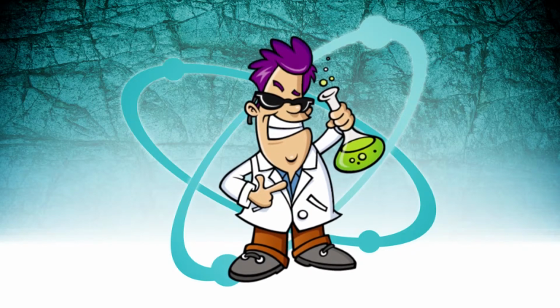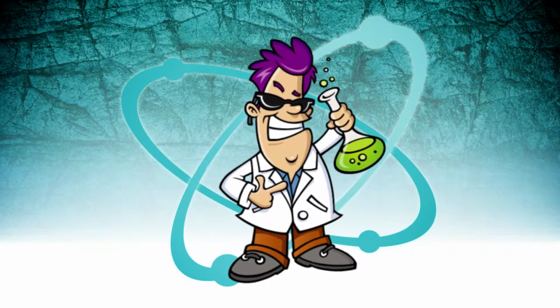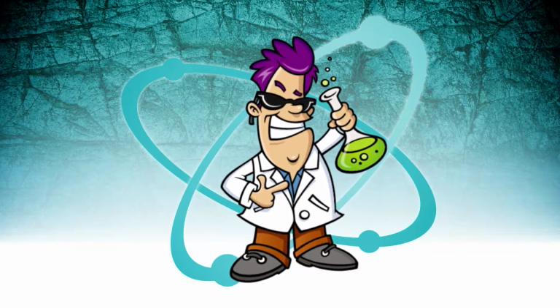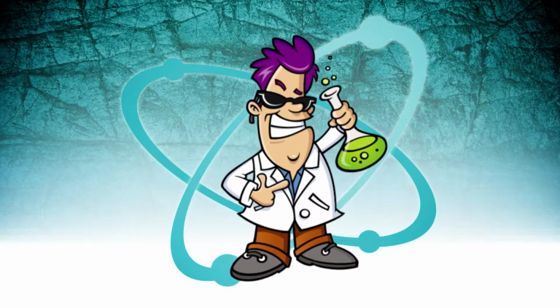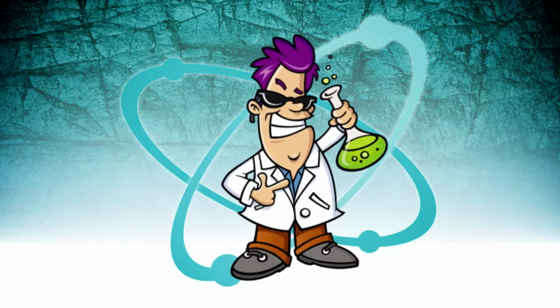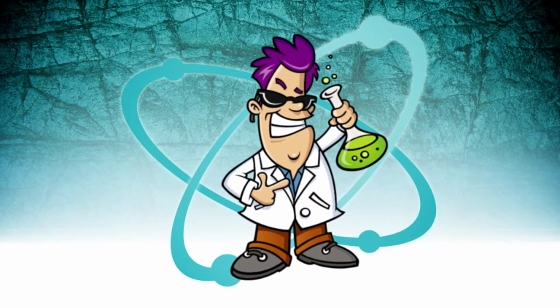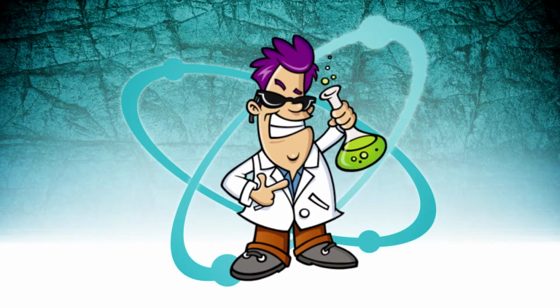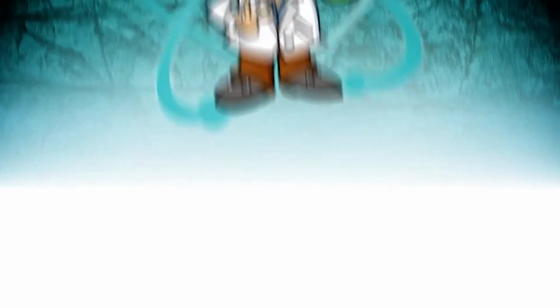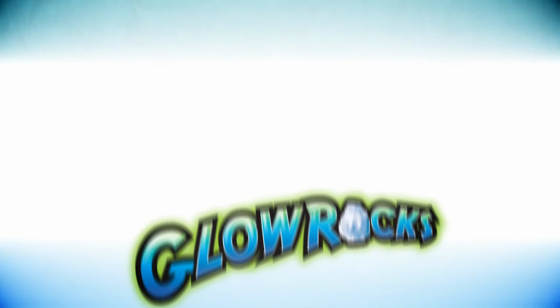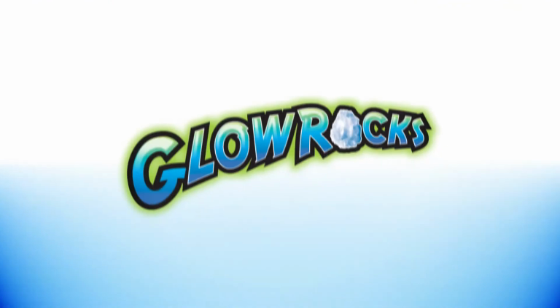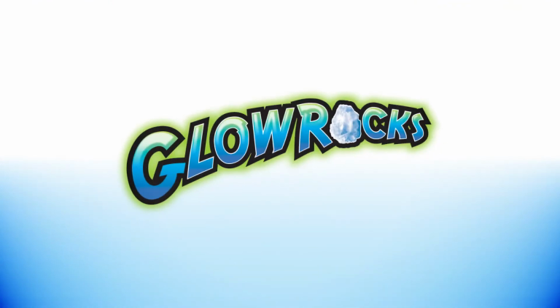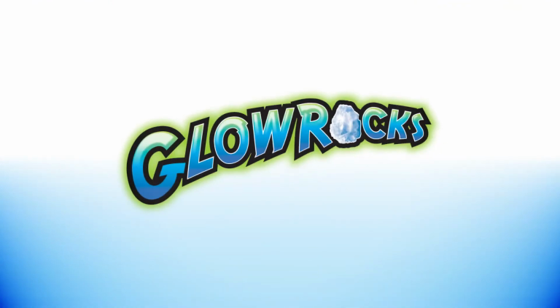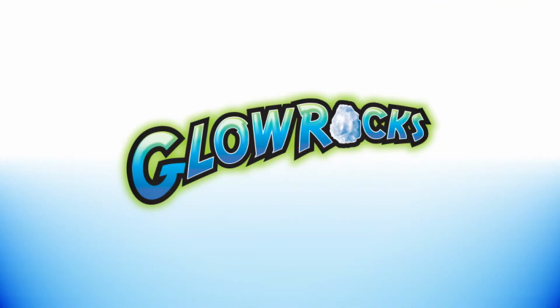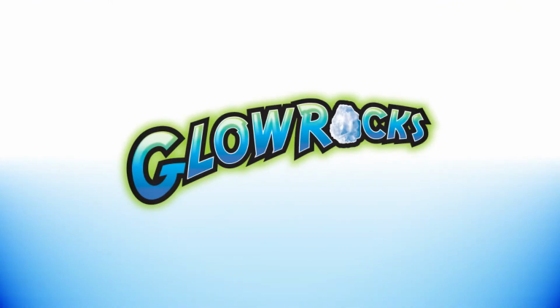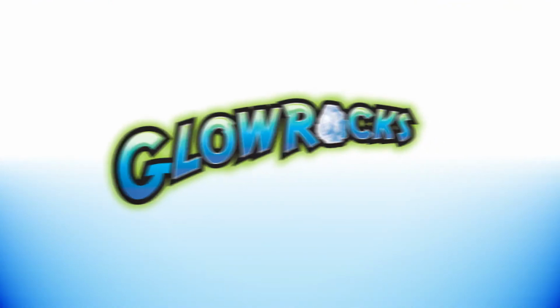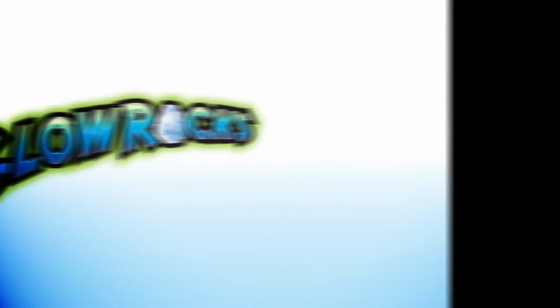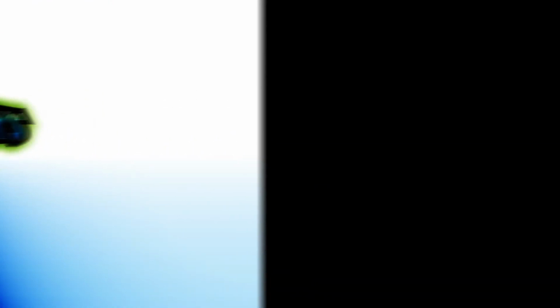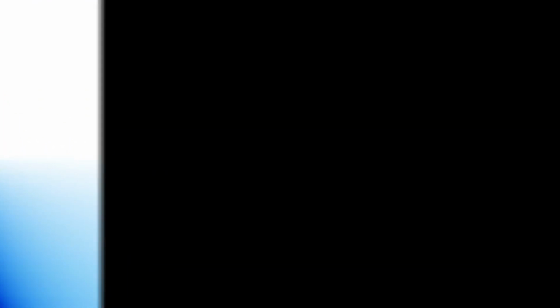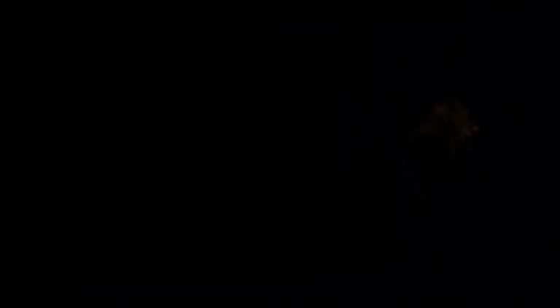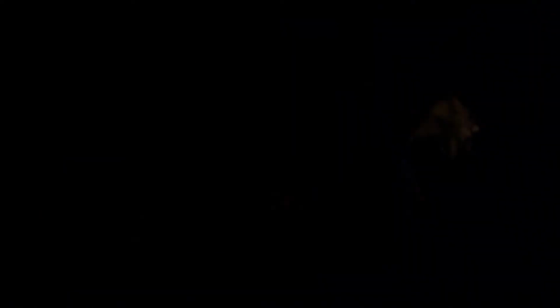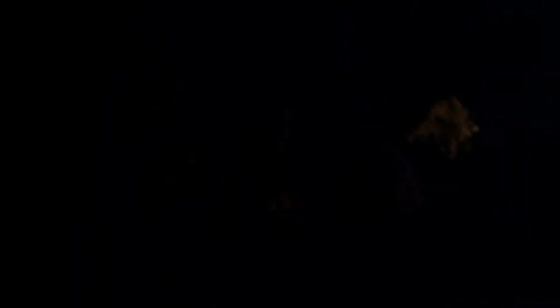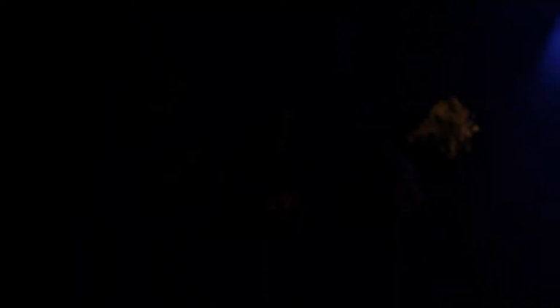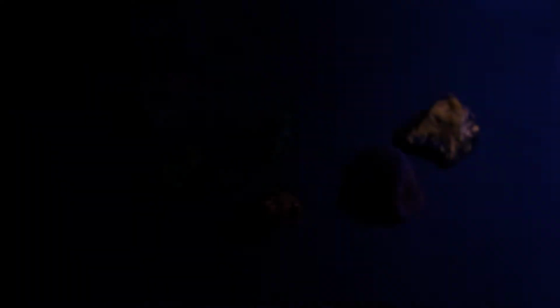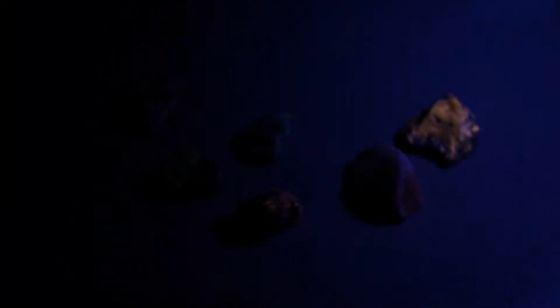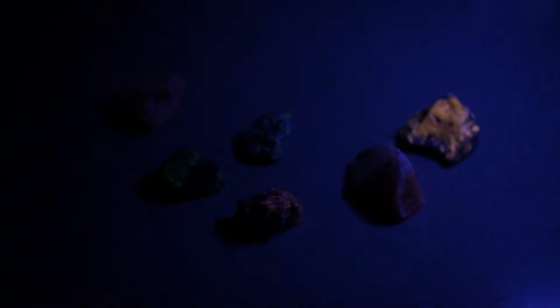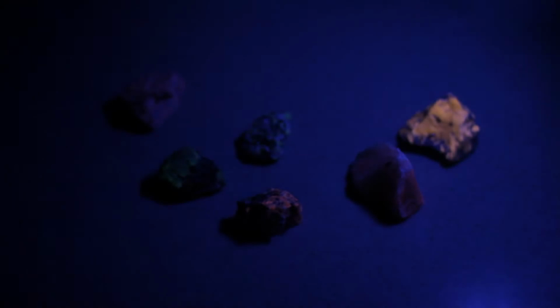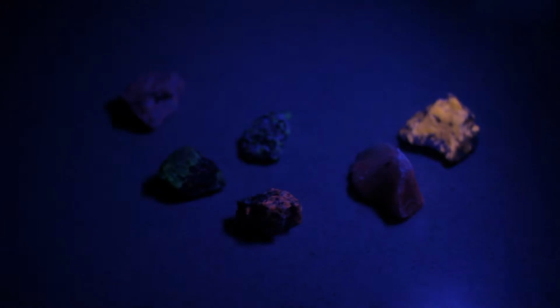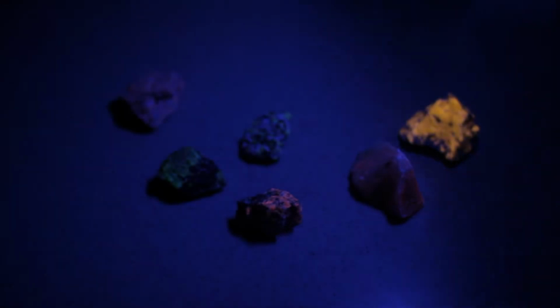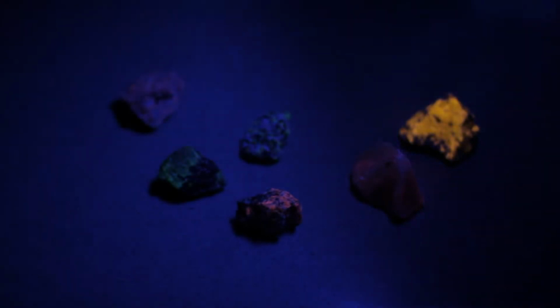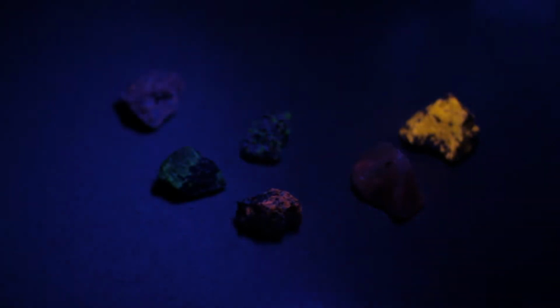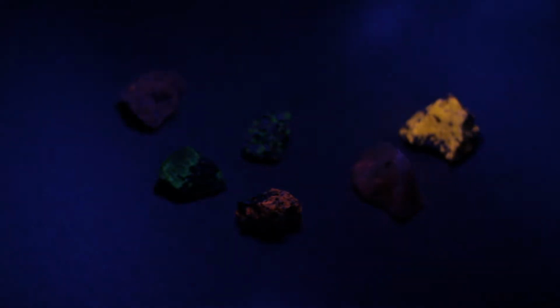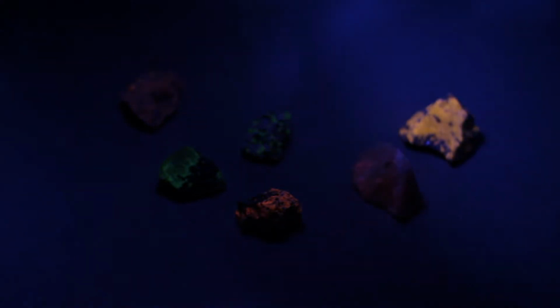You can explore them yourself with my Glorocks Science Kit. This kit contains six rare fluorescent minerals, which each glow in a different colour.